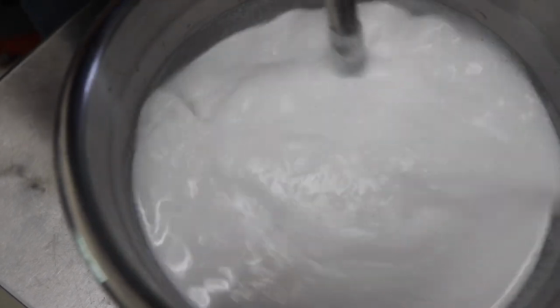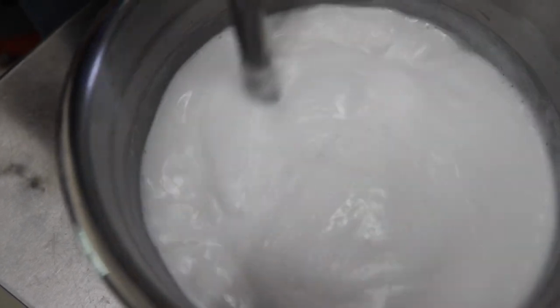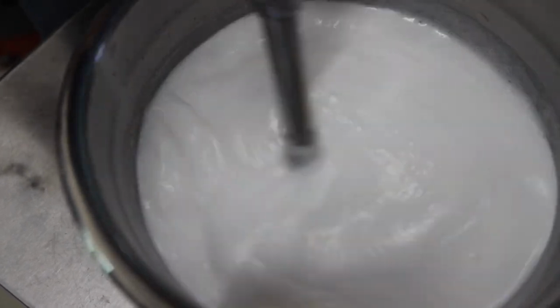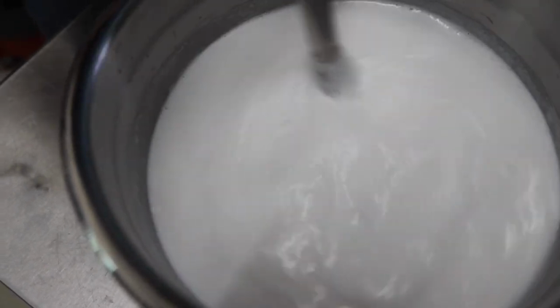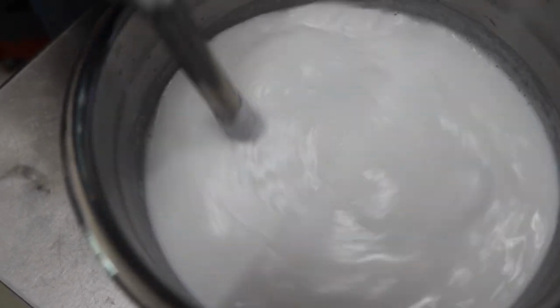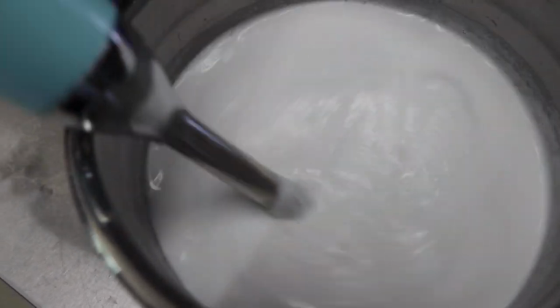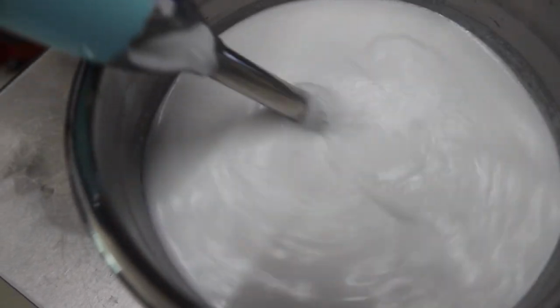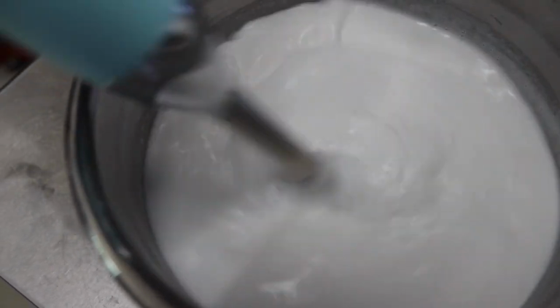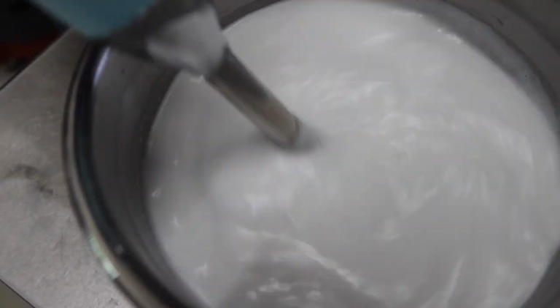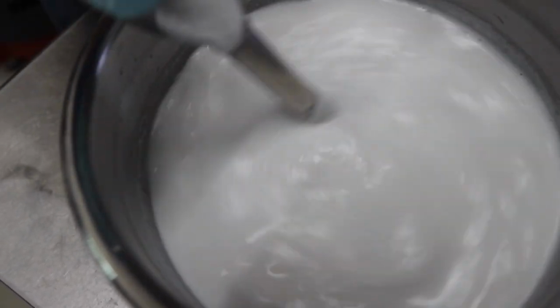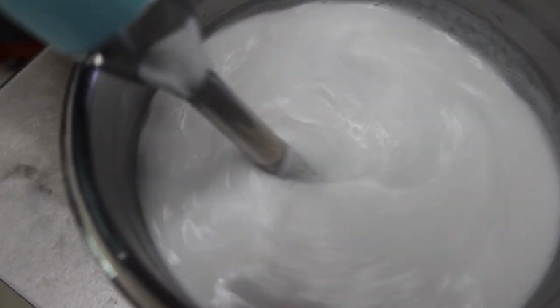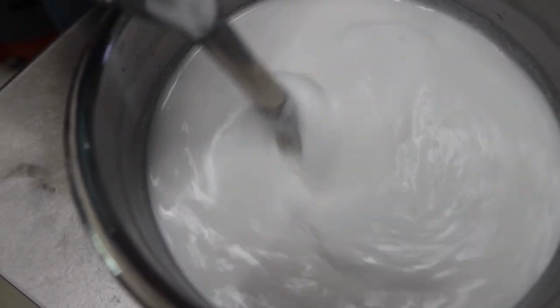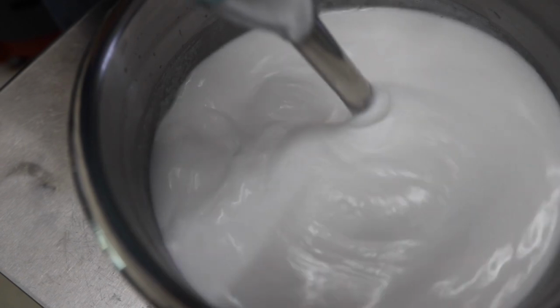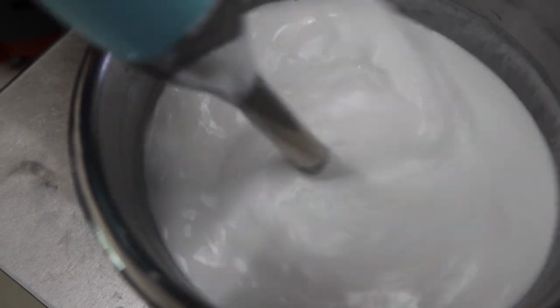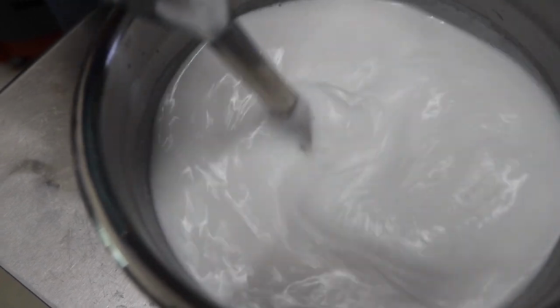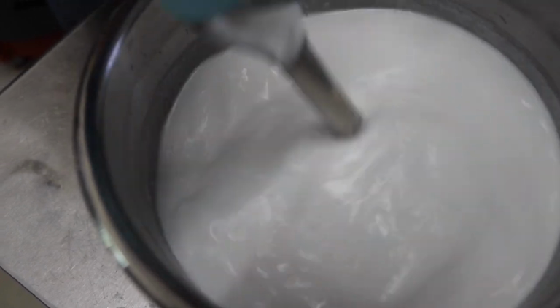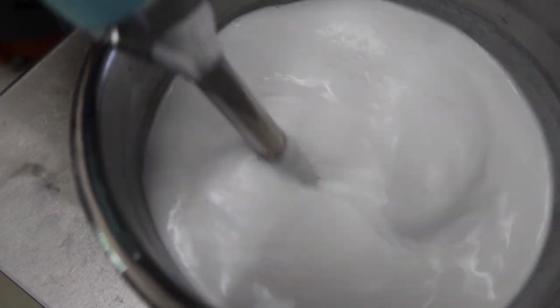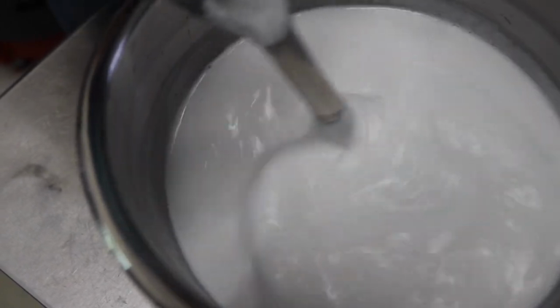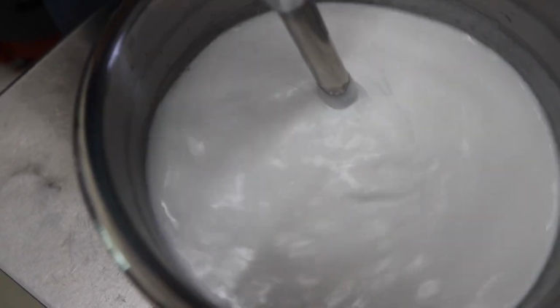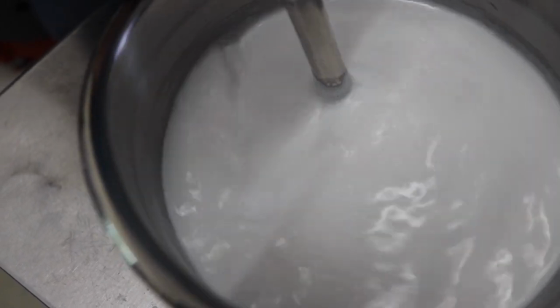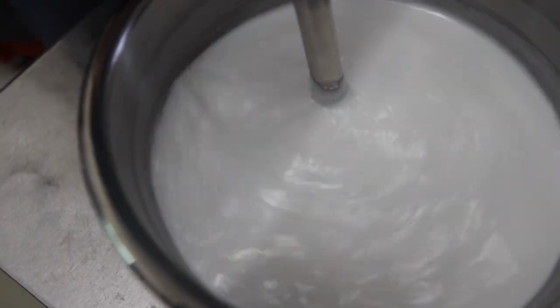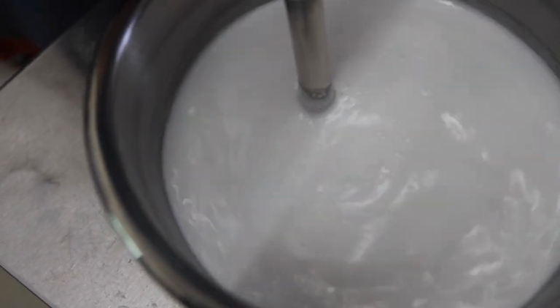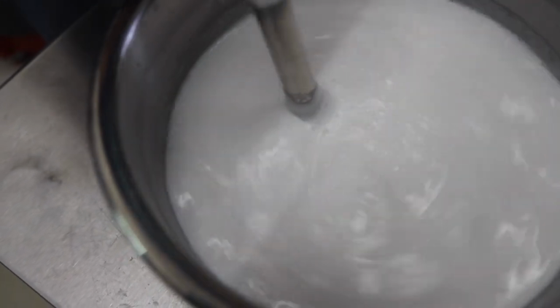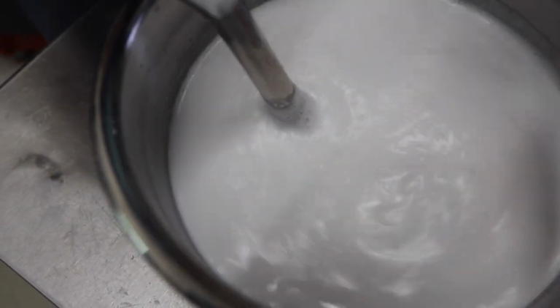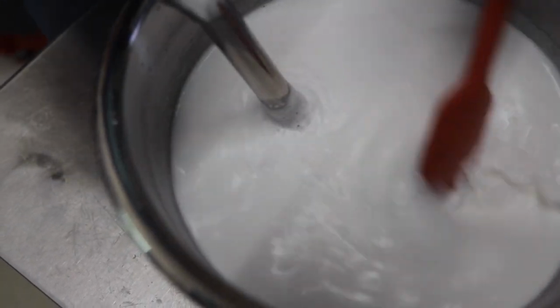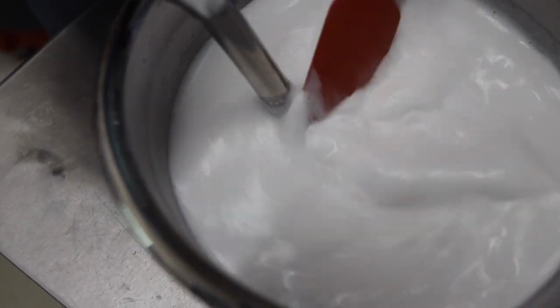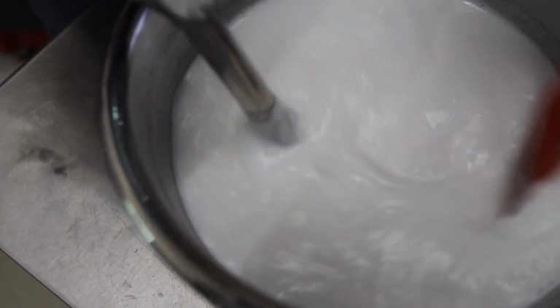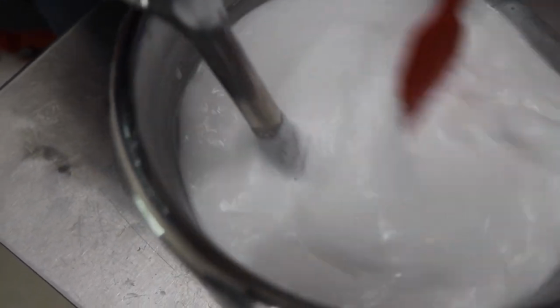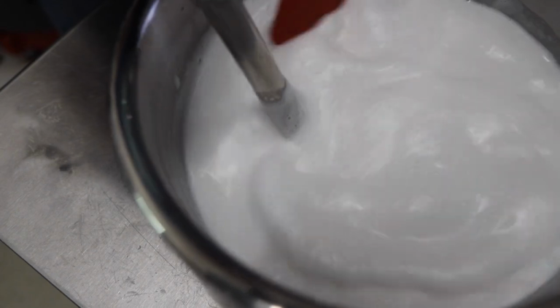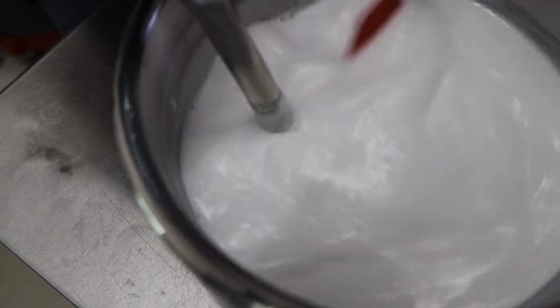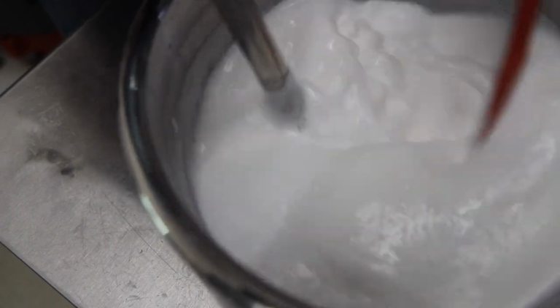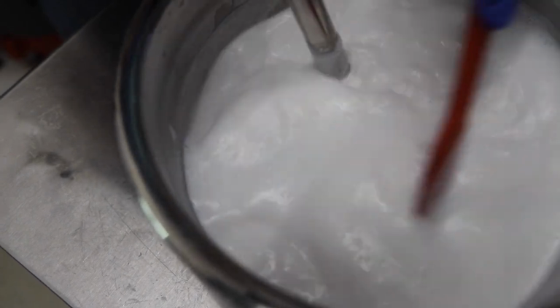We let this mixture cool a little more and then add the preservative we use to make sure your lotion will last a long time. We use a hand blender to make sure the mixture is blended thoroughly.